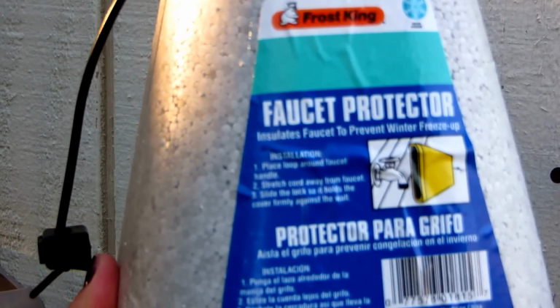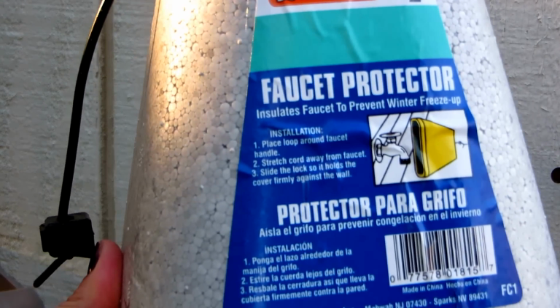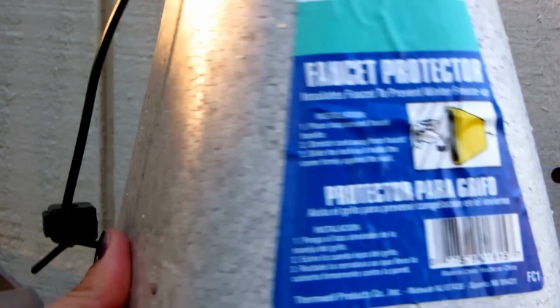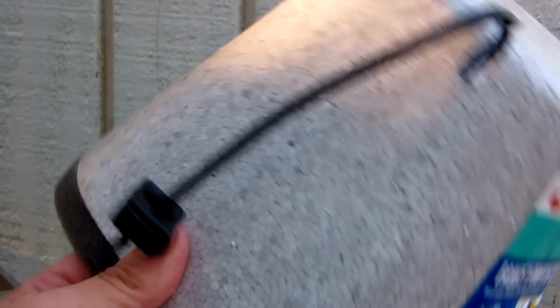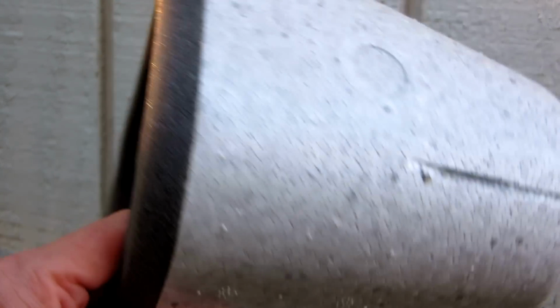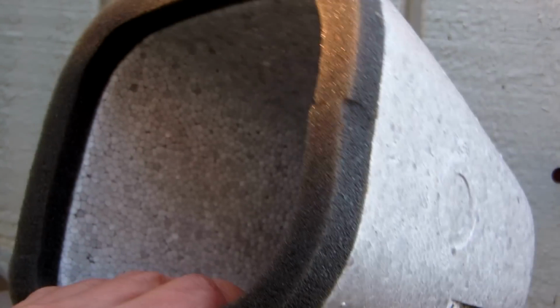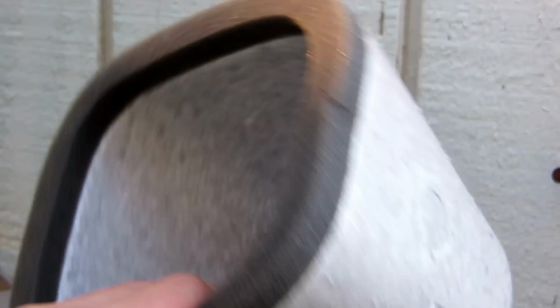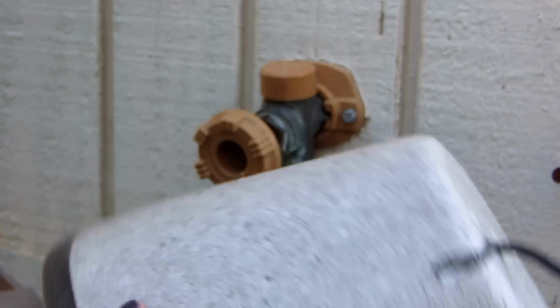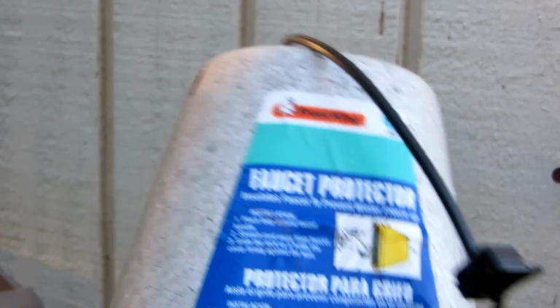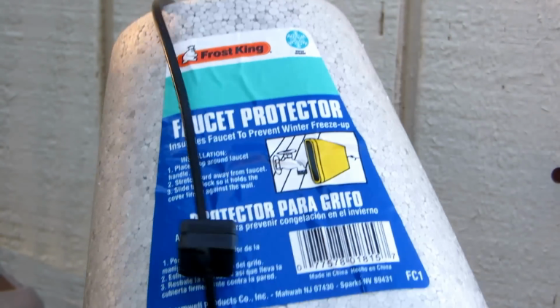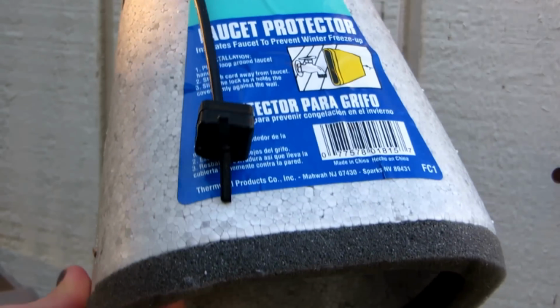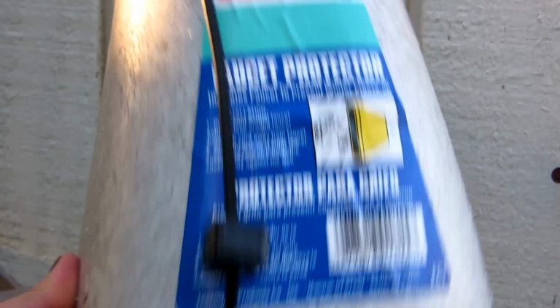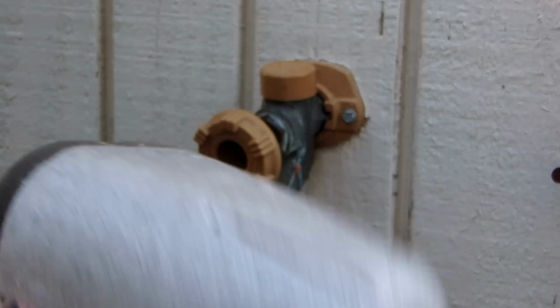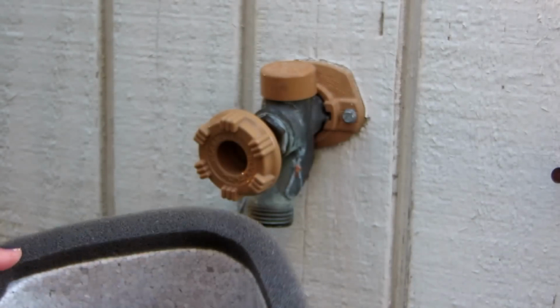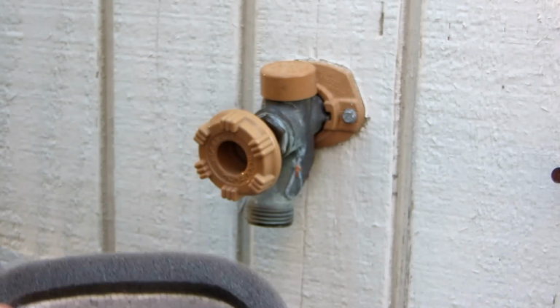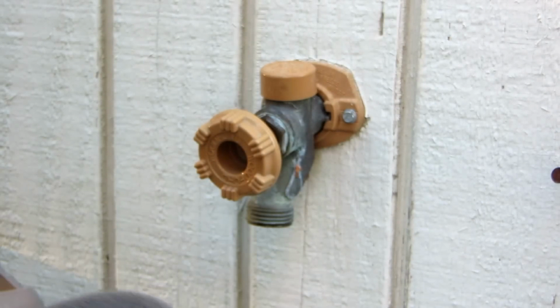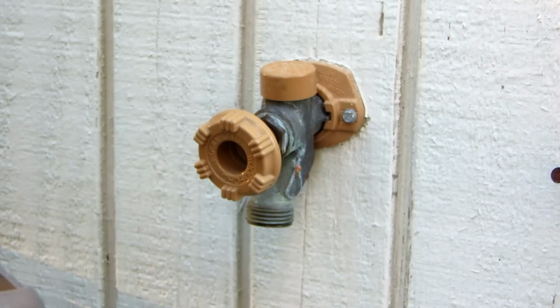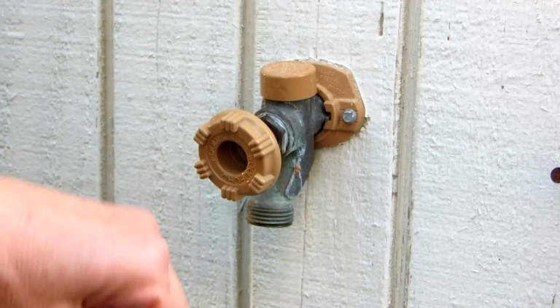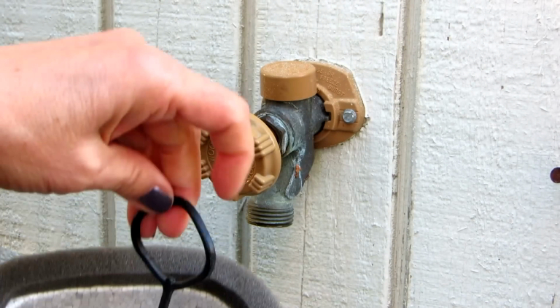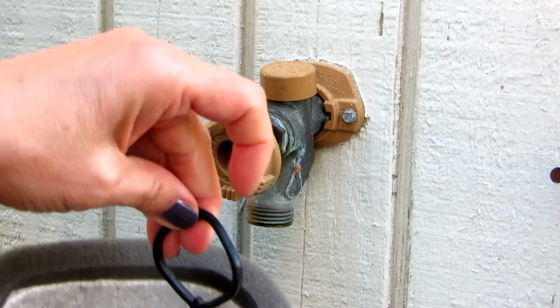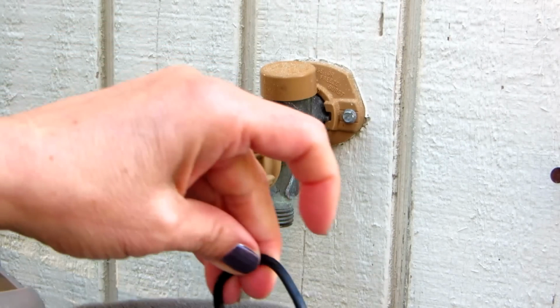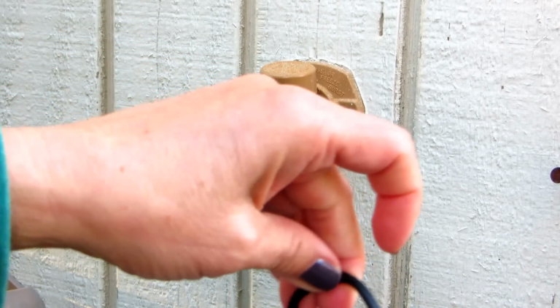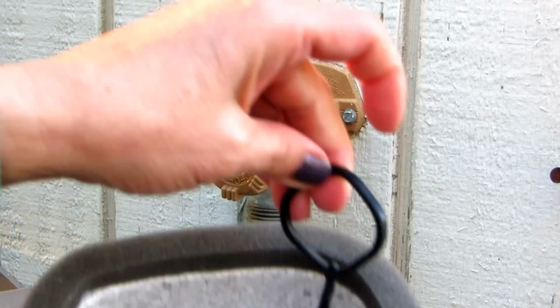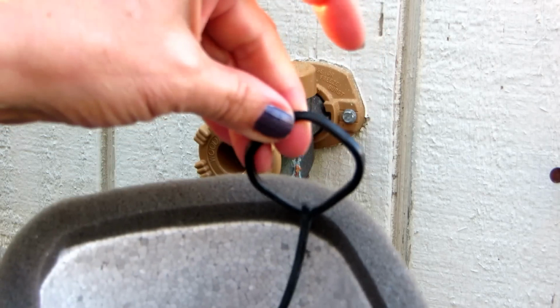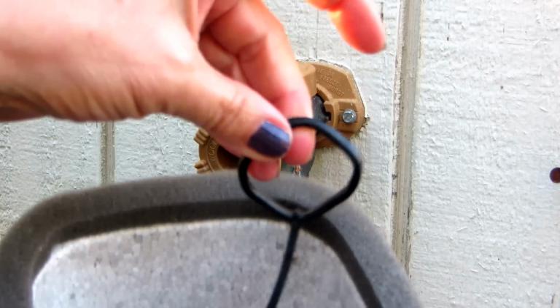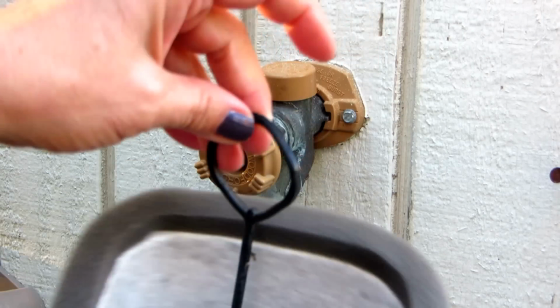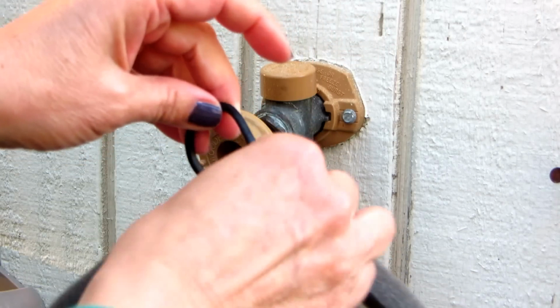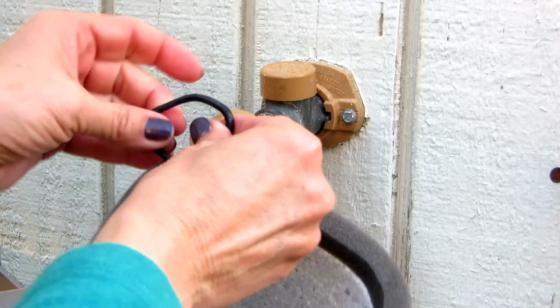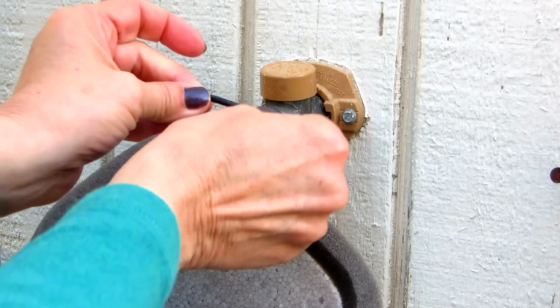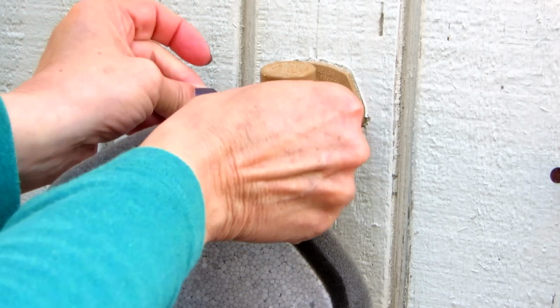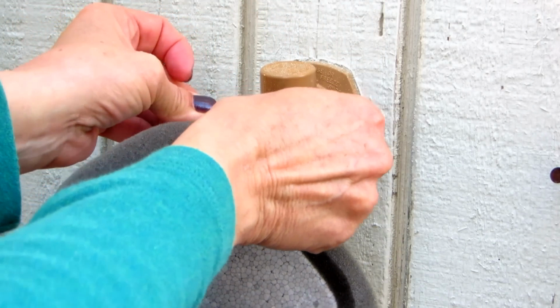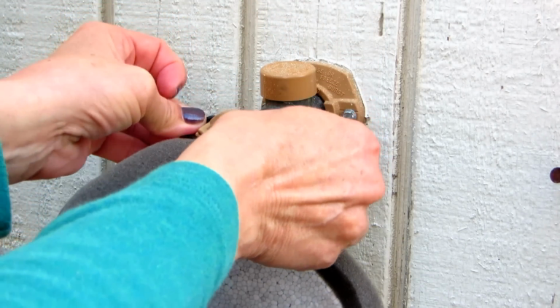They're made out of styrofoam — you get them at the hardware store for two dollars. It comes with a rubber band-style holder. You hook that over the faucet,